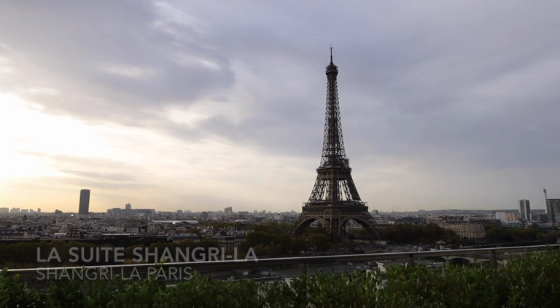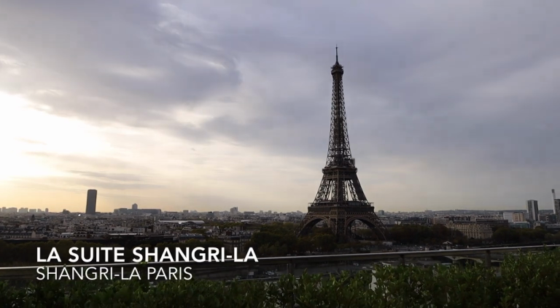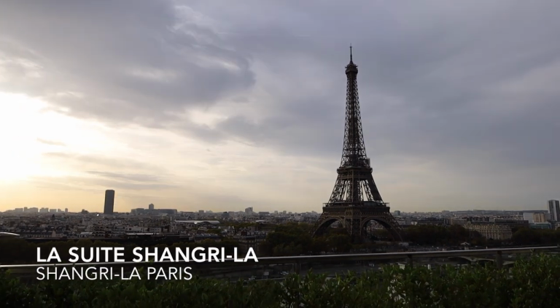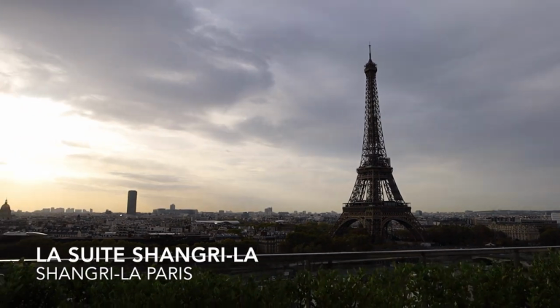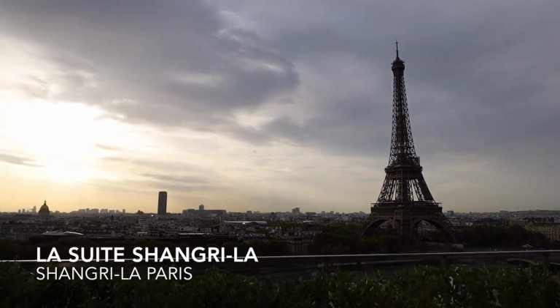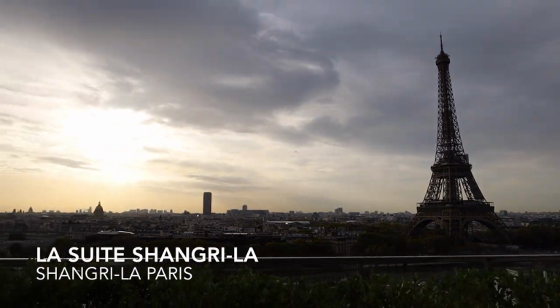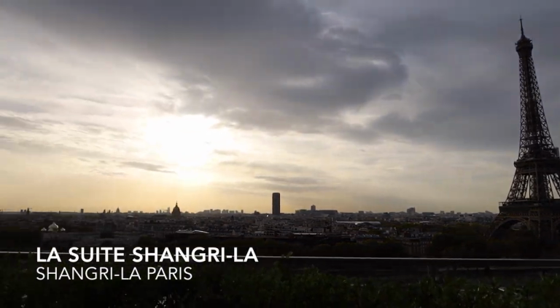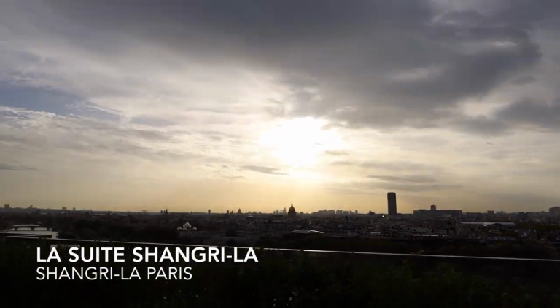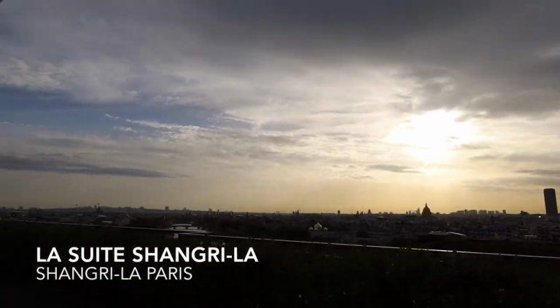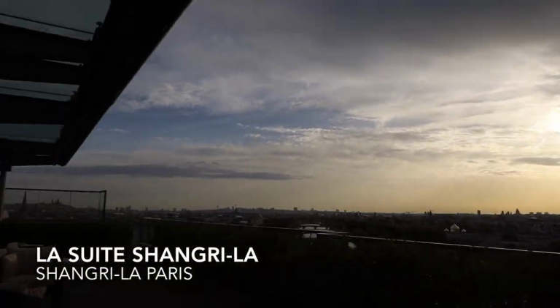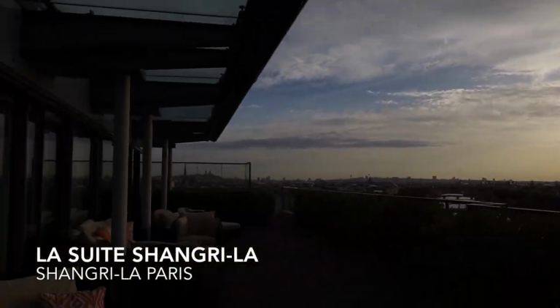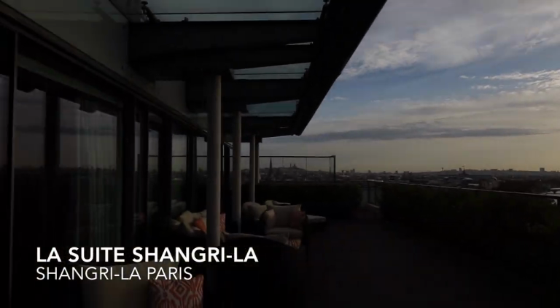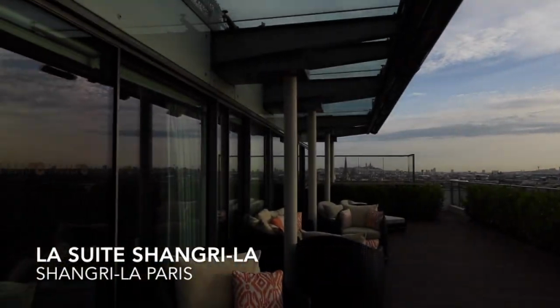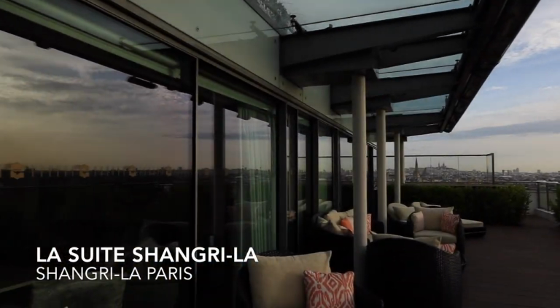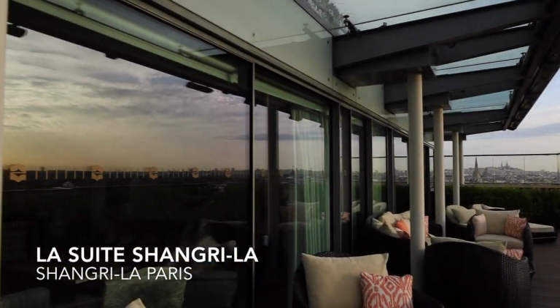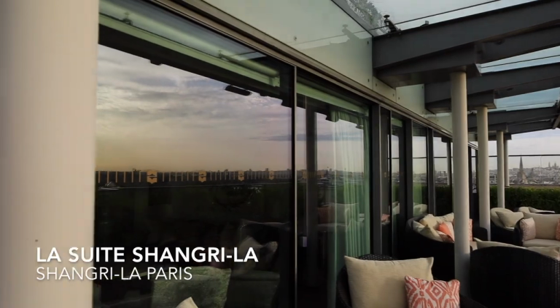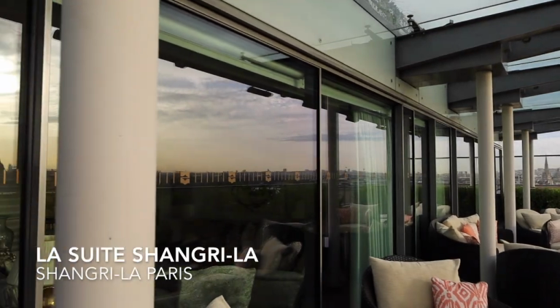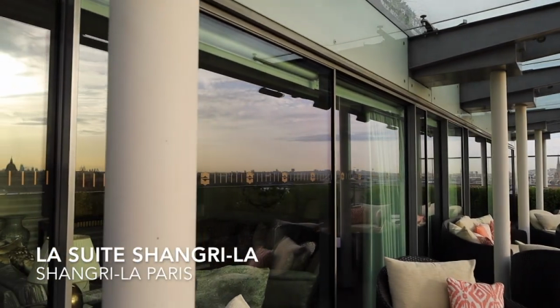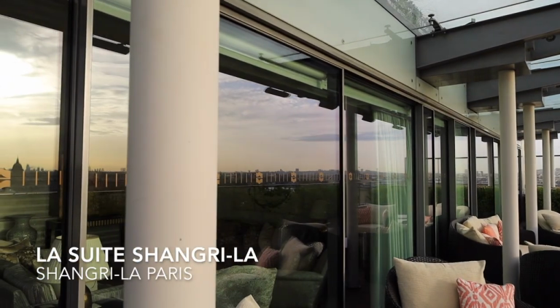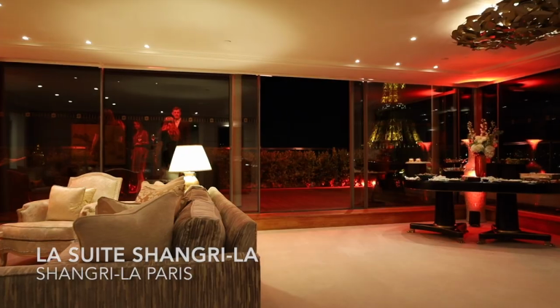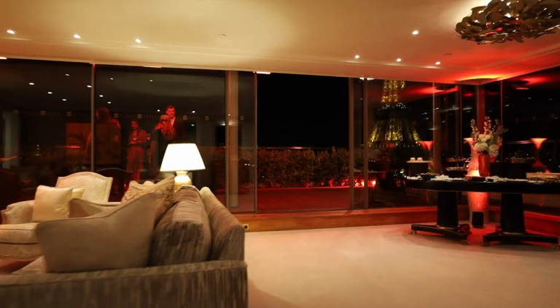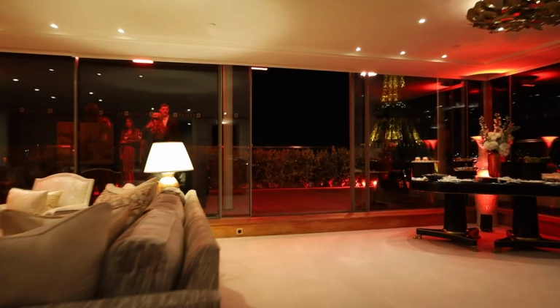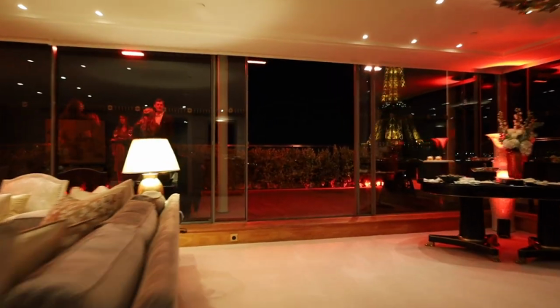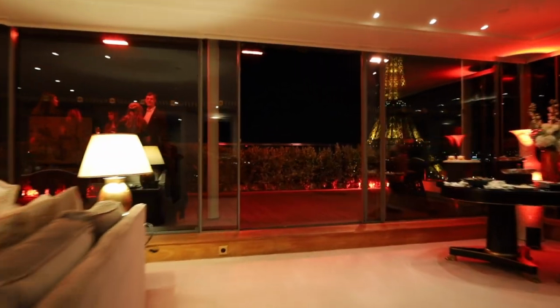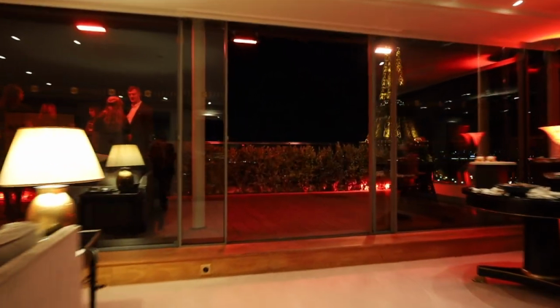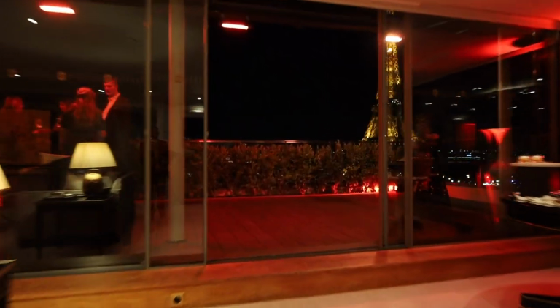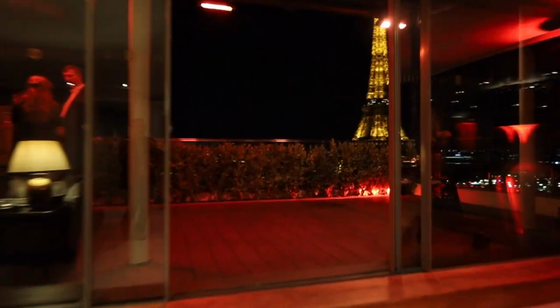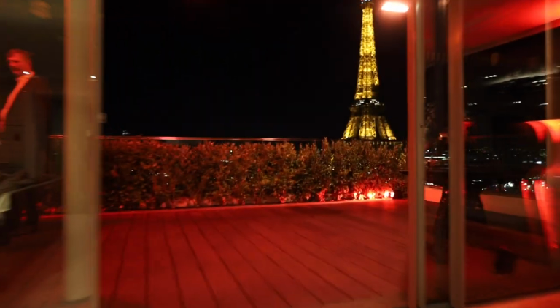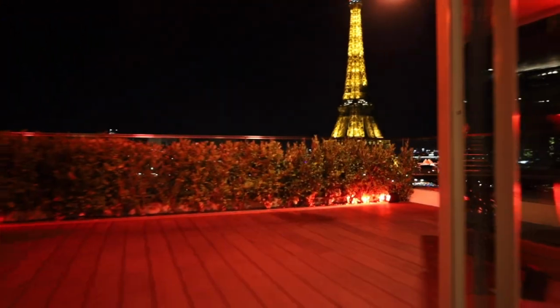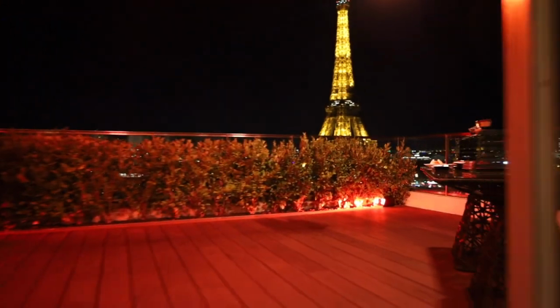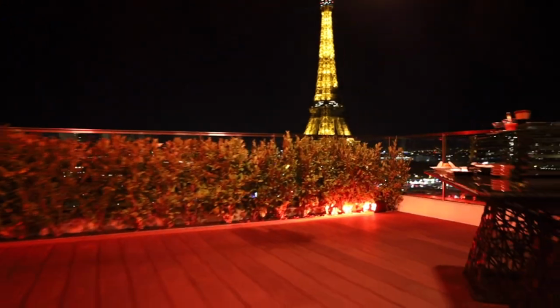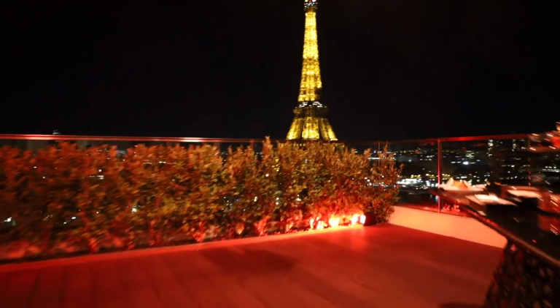So this is La Suite Shangri-La and I am at the Shangri-La Paris. And here's a look at the amazing view at night.